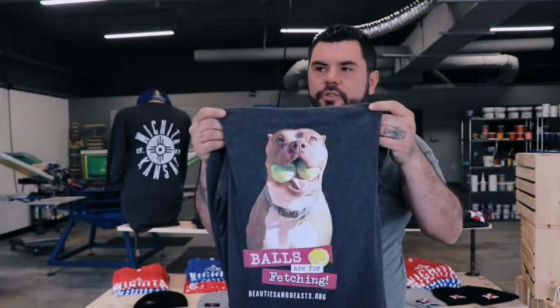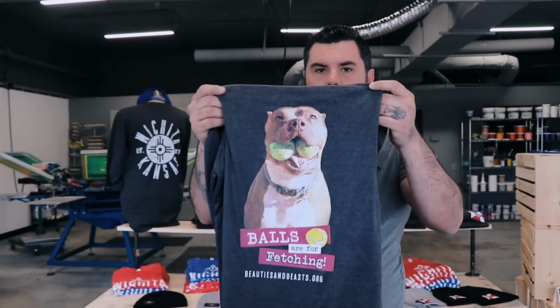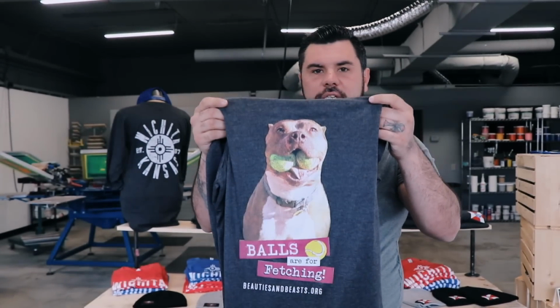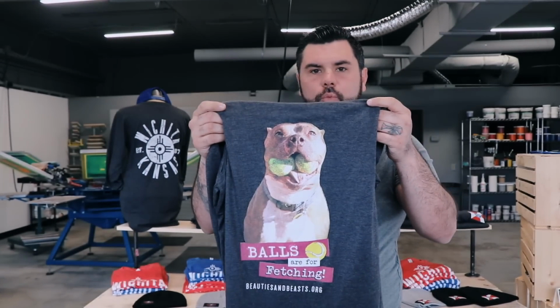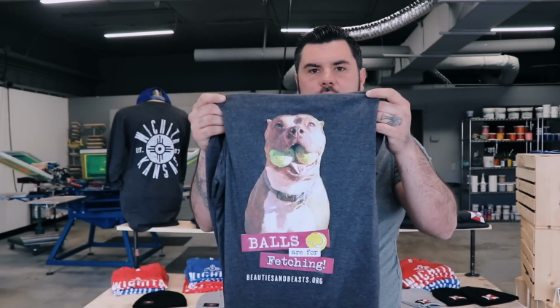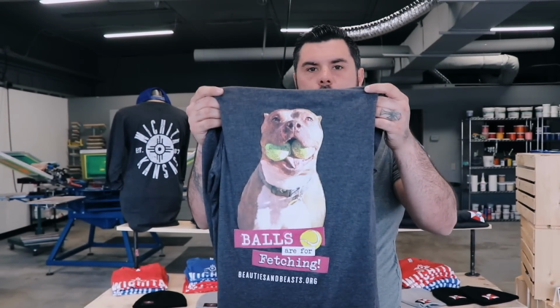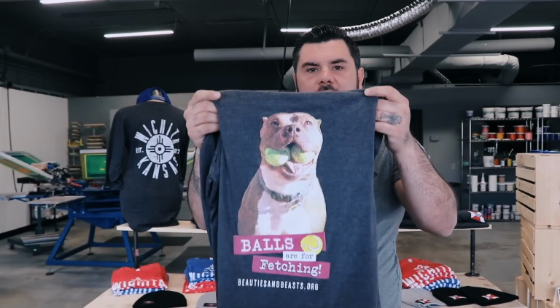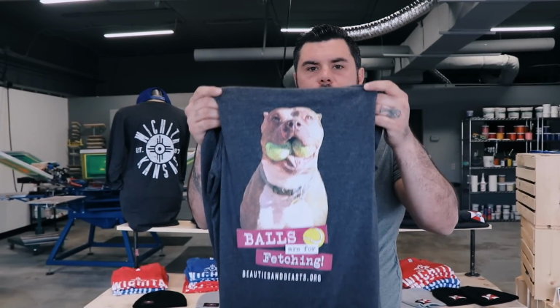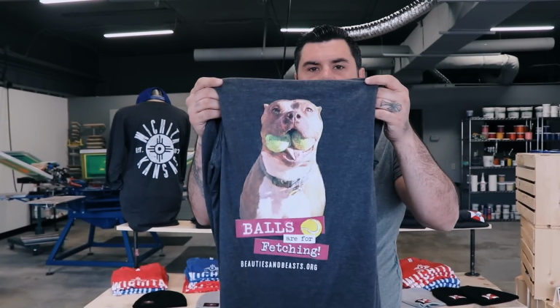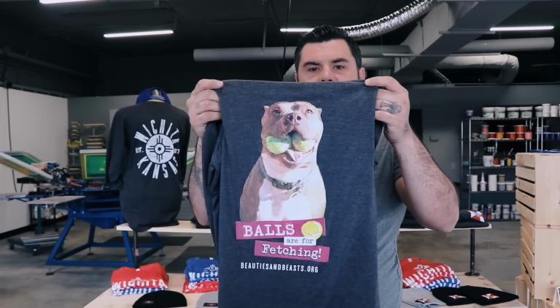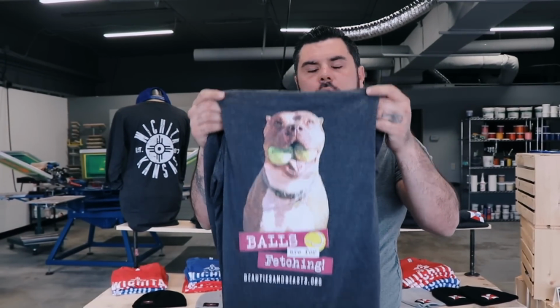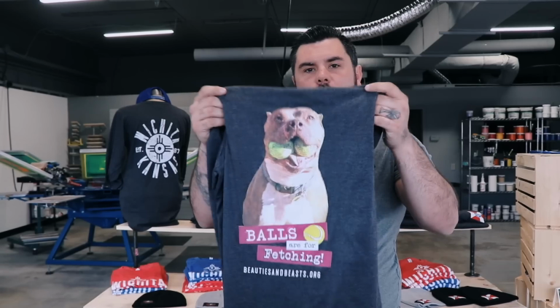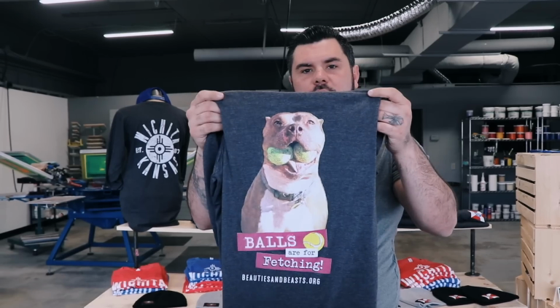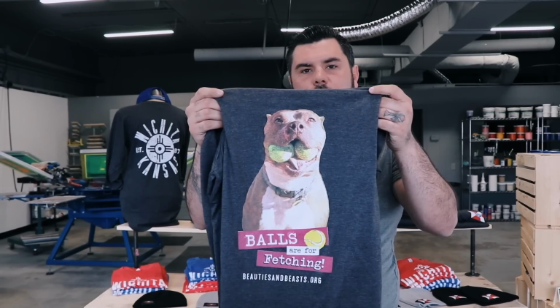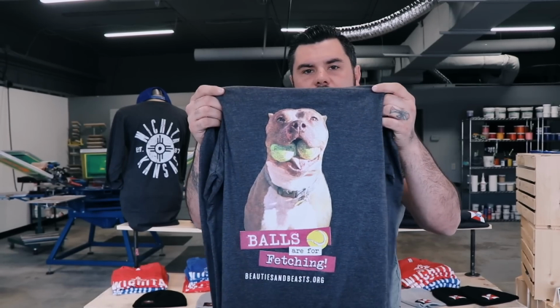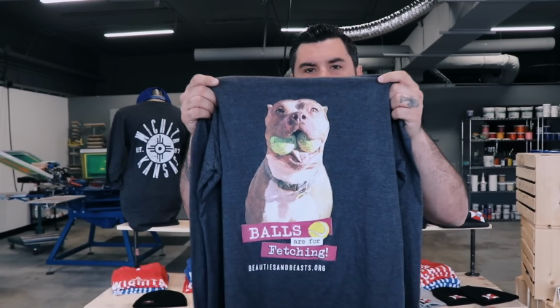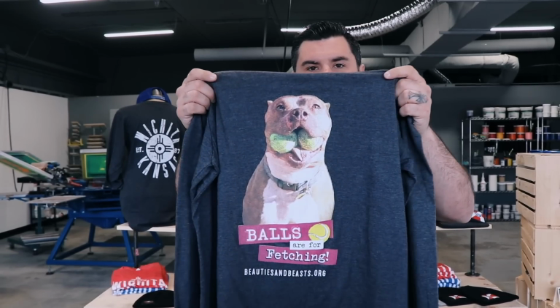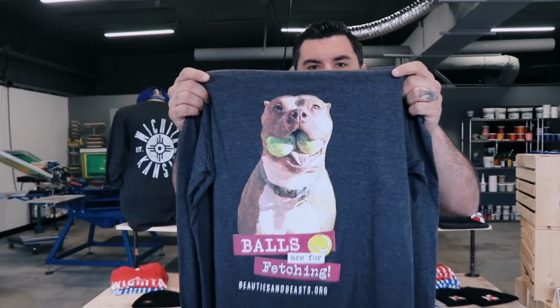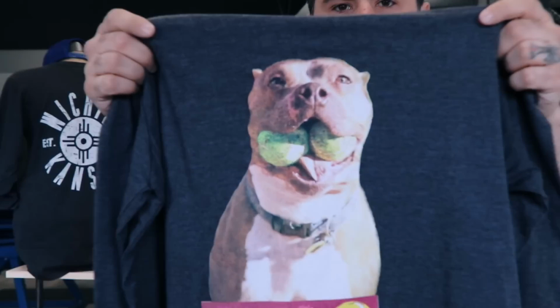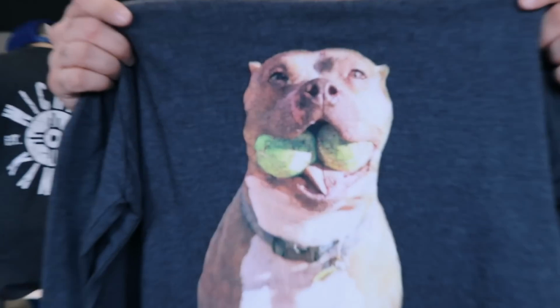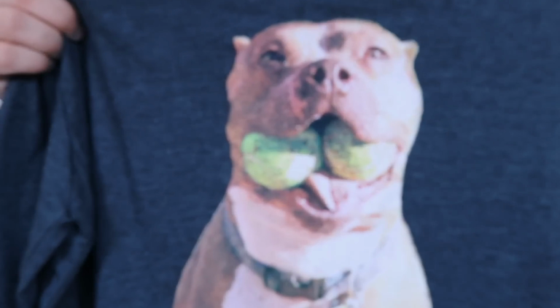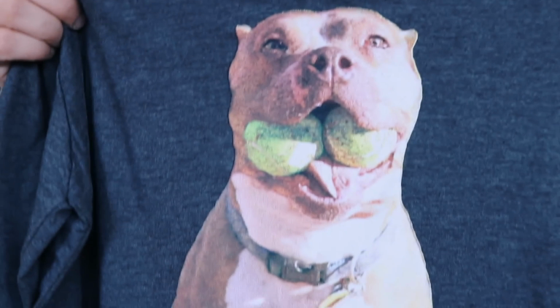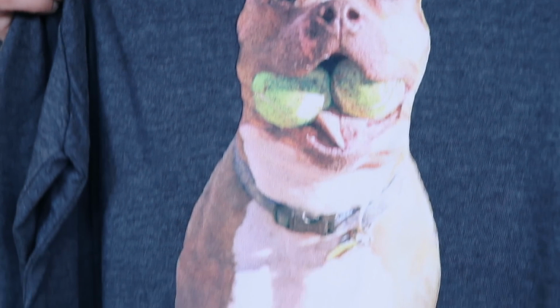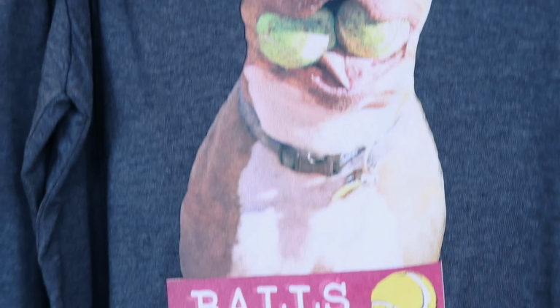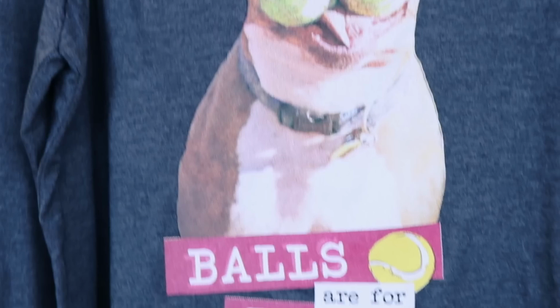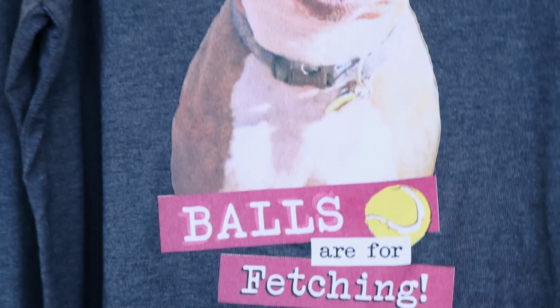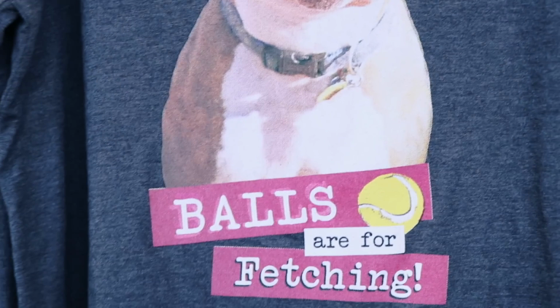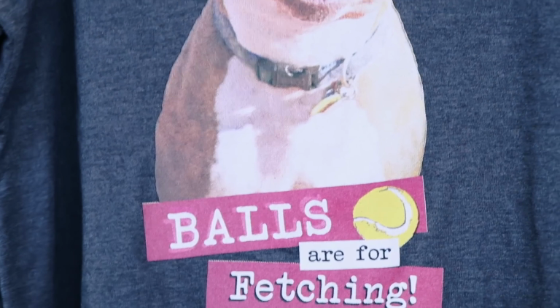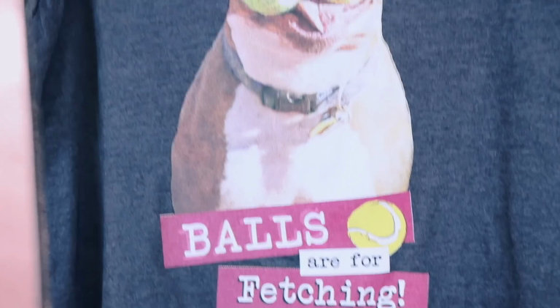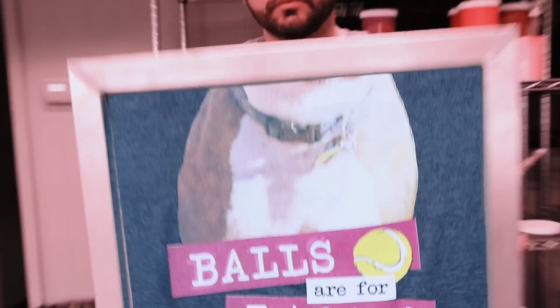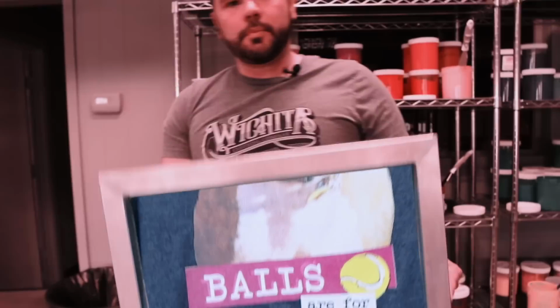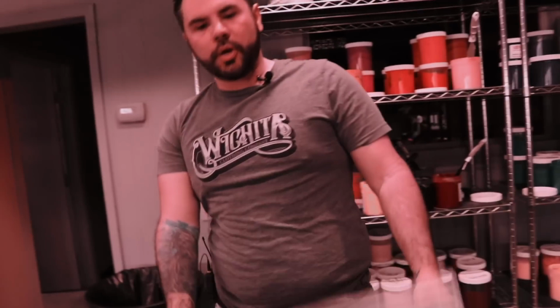For the white t-shirt we'll be using no under base, but the dark gray t-shirt we will be using an under base. True process printing CMYK — let's get busy printing.